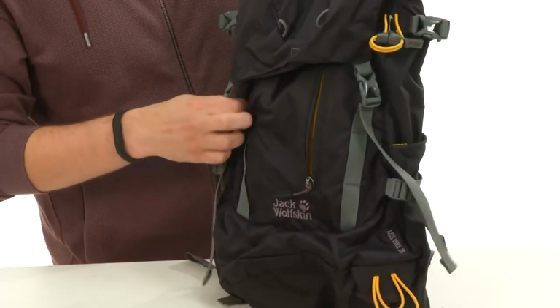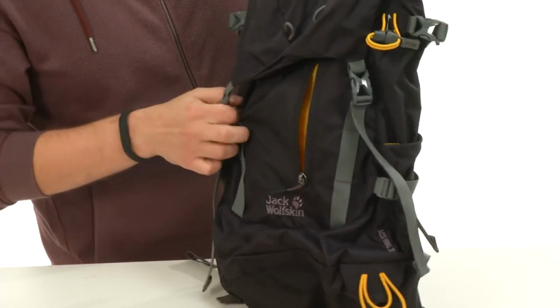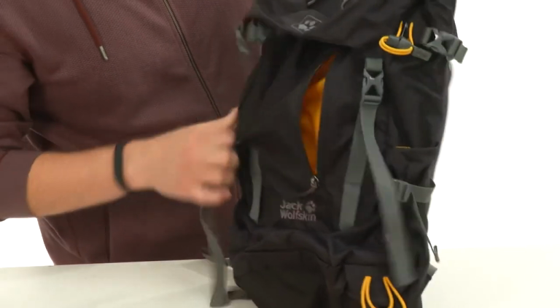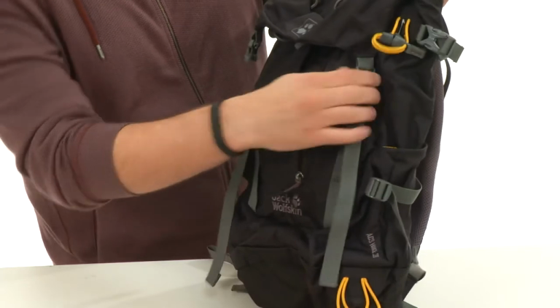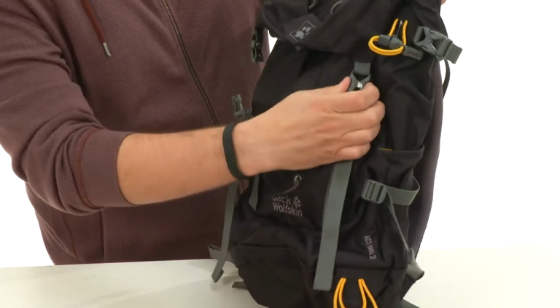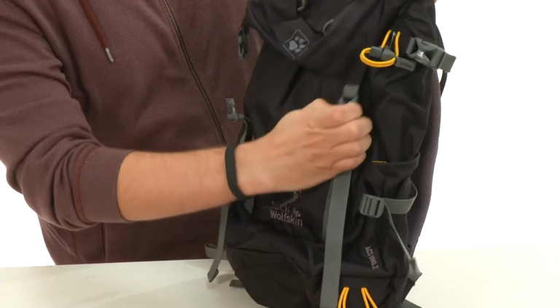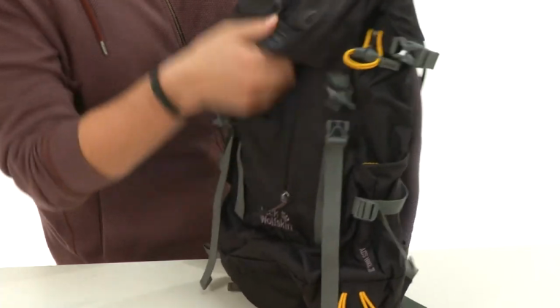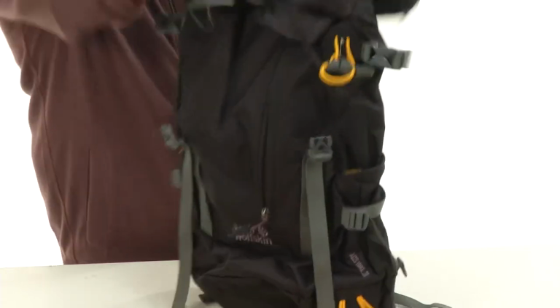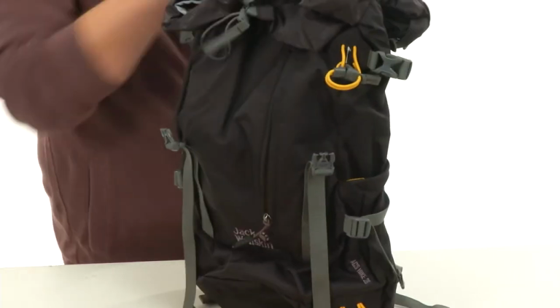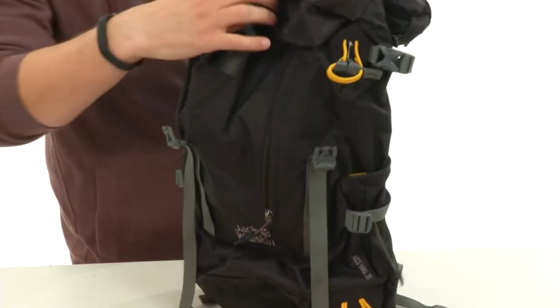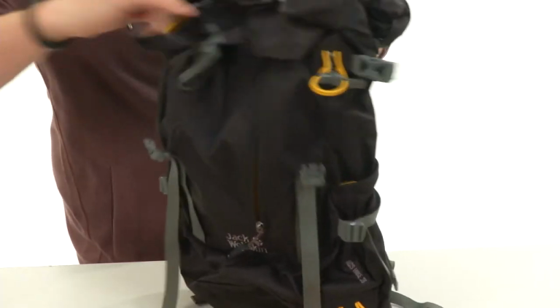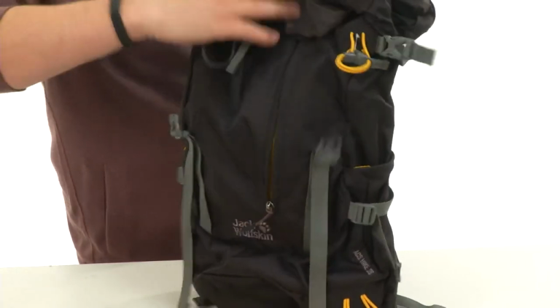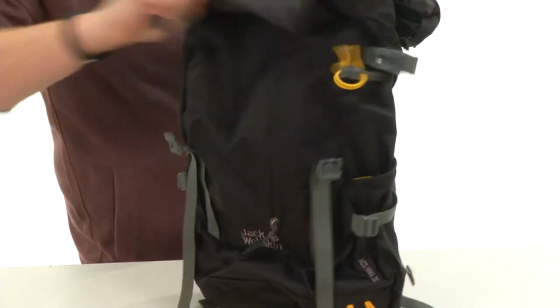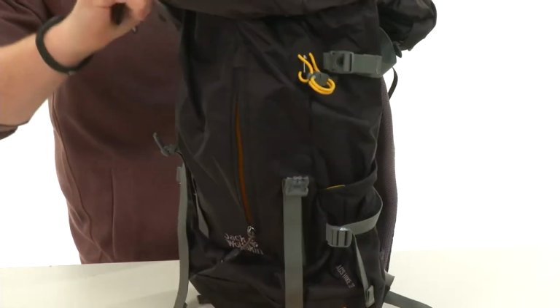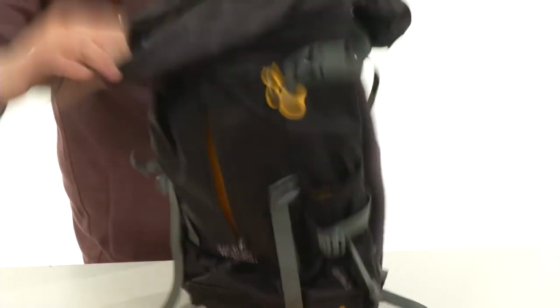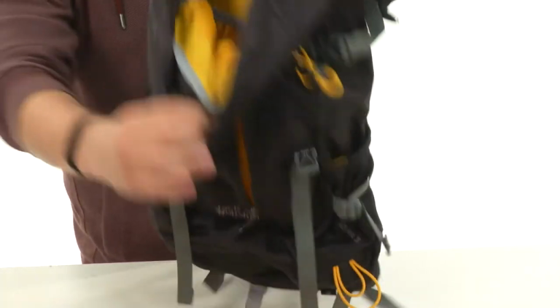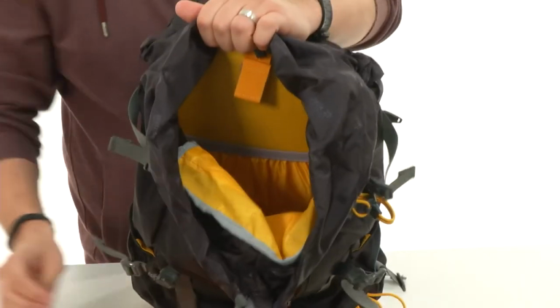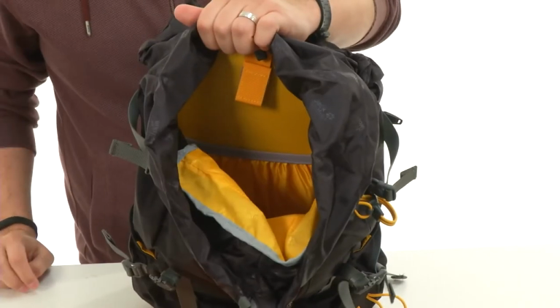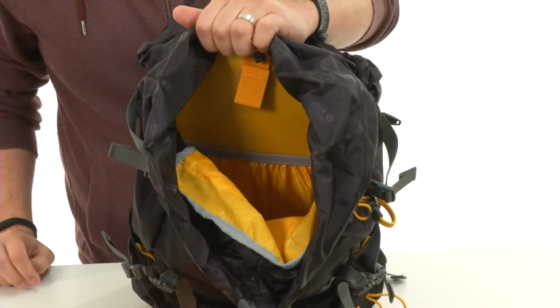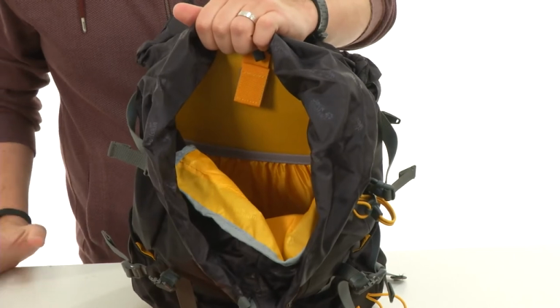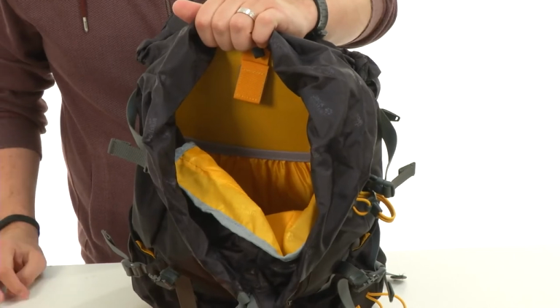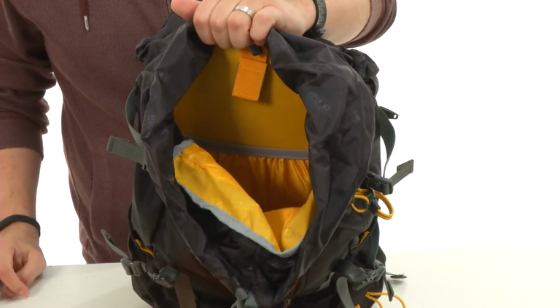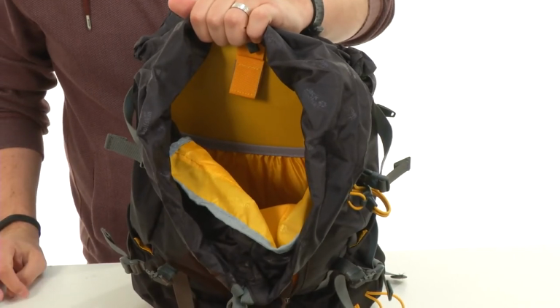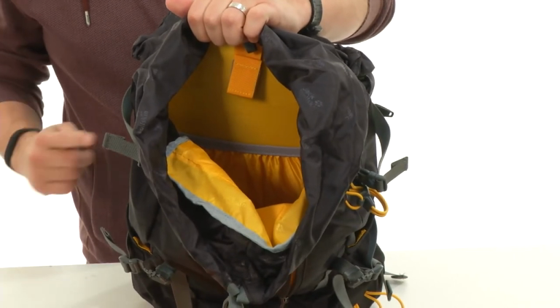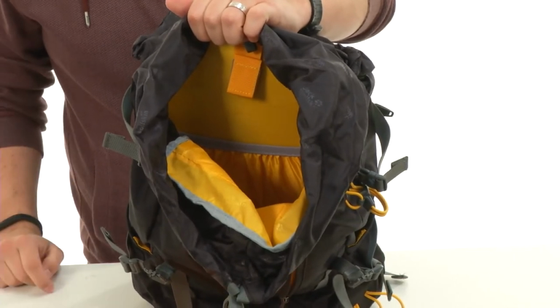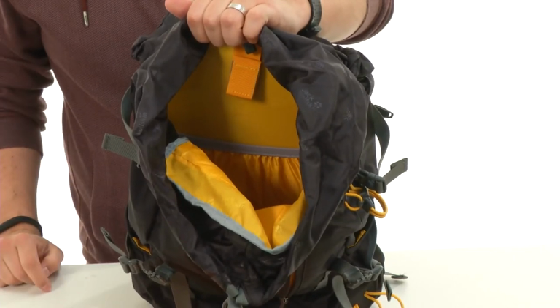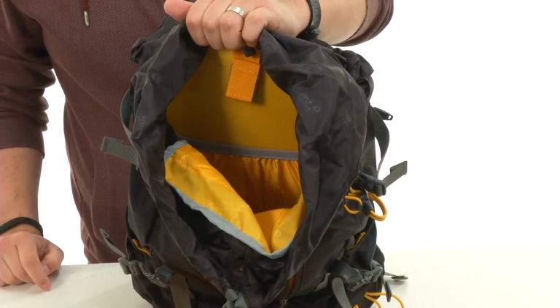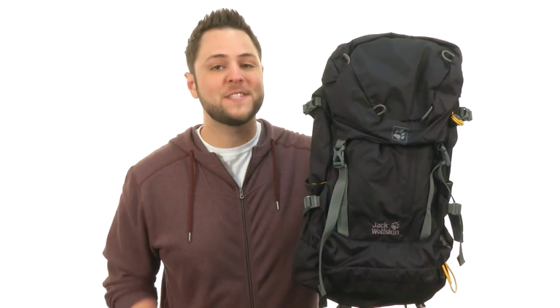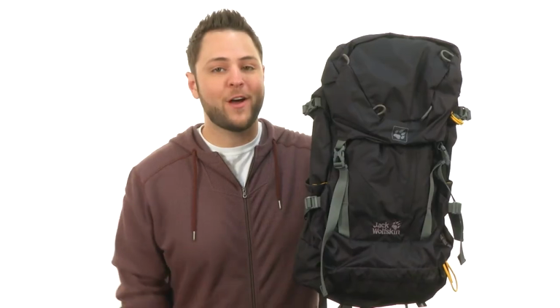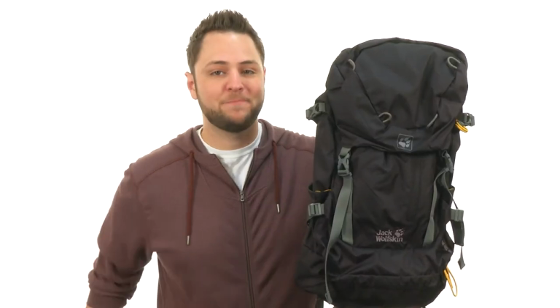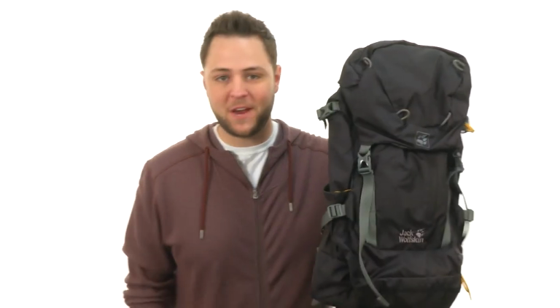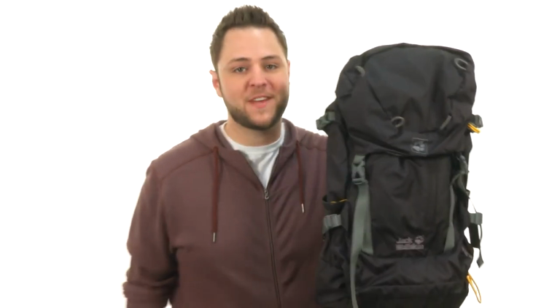Then you have these buckles here on the front — pull them back and there is your main compartment. Lots of space on the inside for all your gear. Don't miss out on it — it's your Jack Wolfskin.